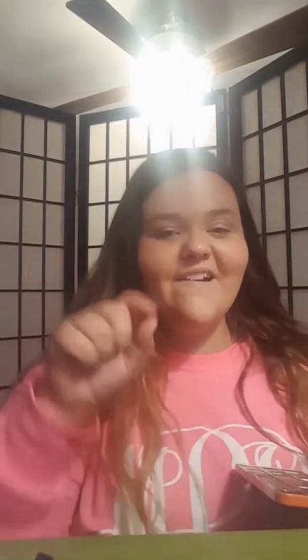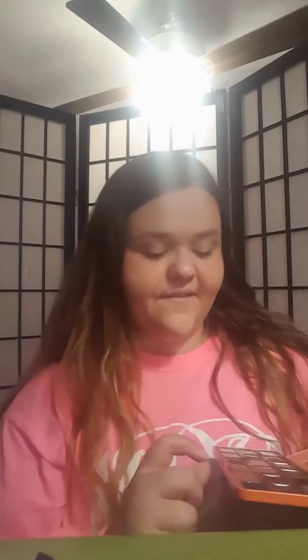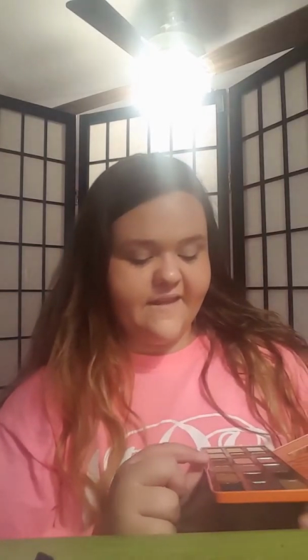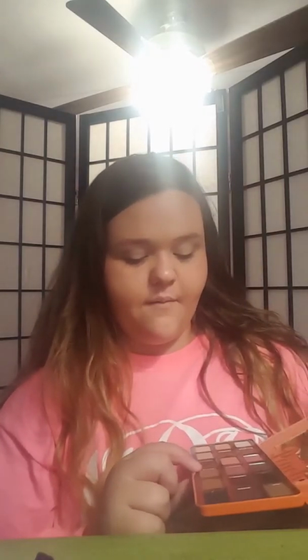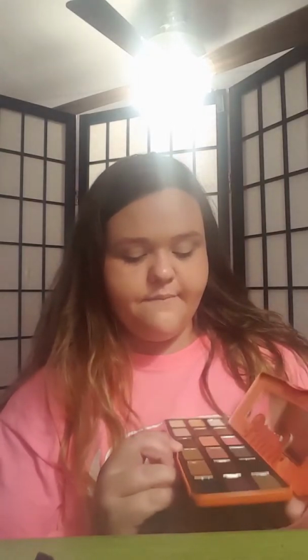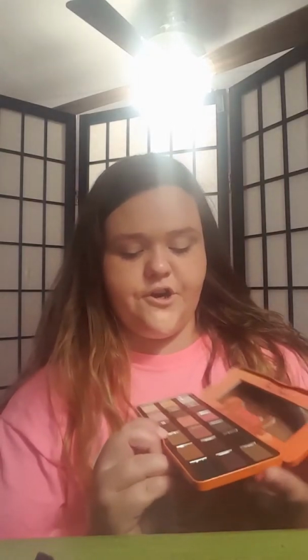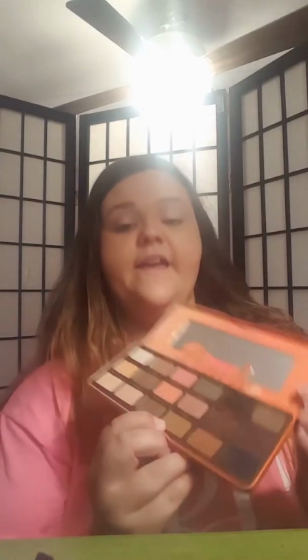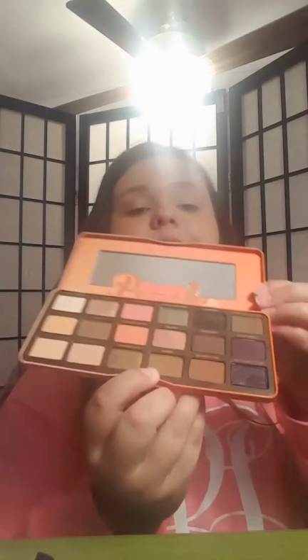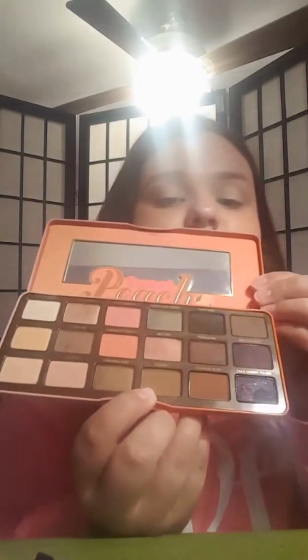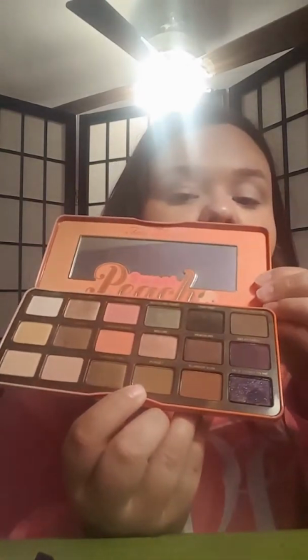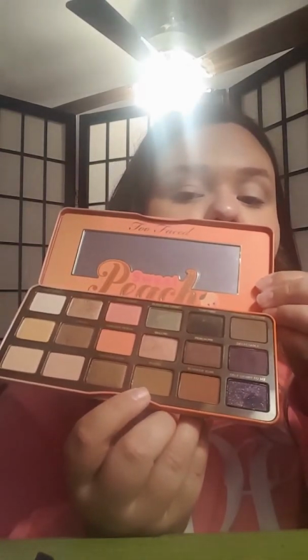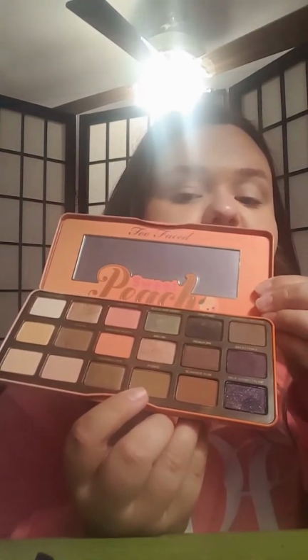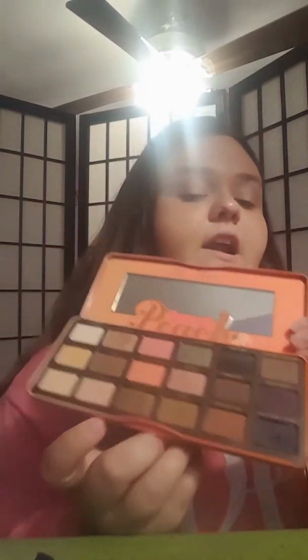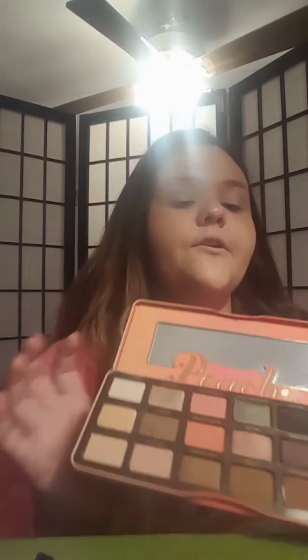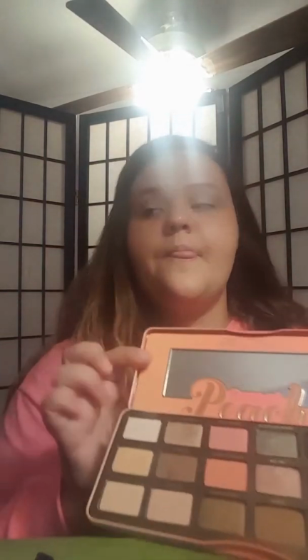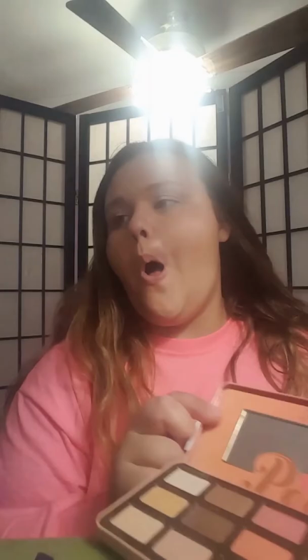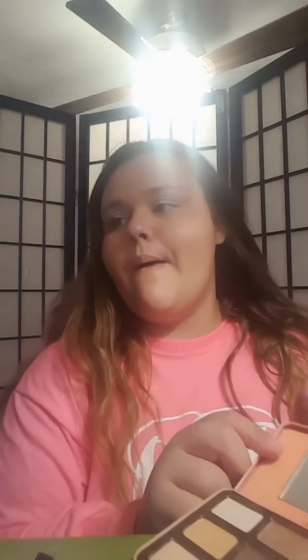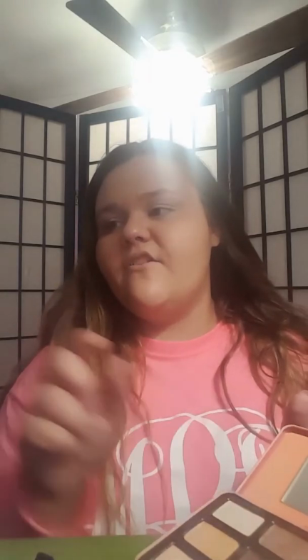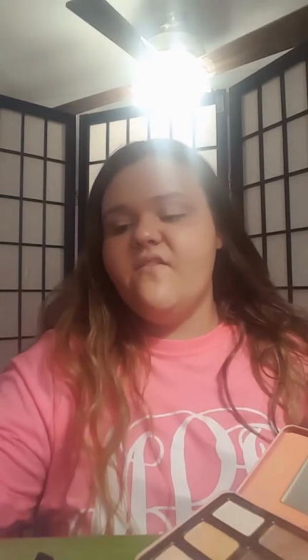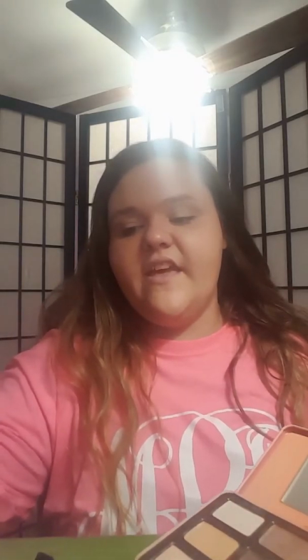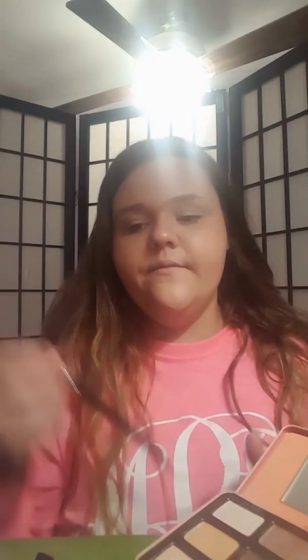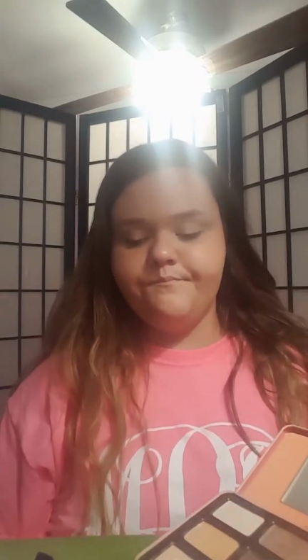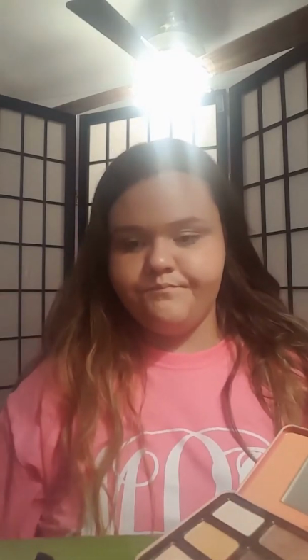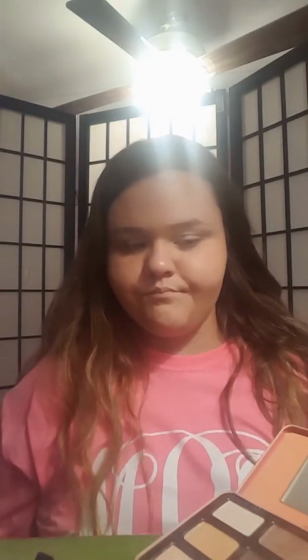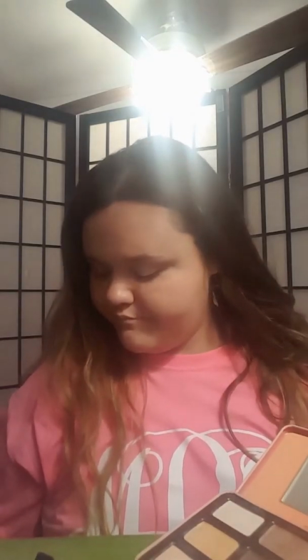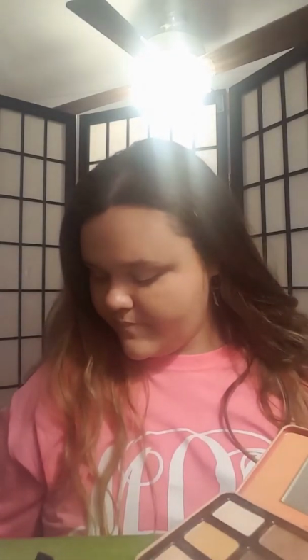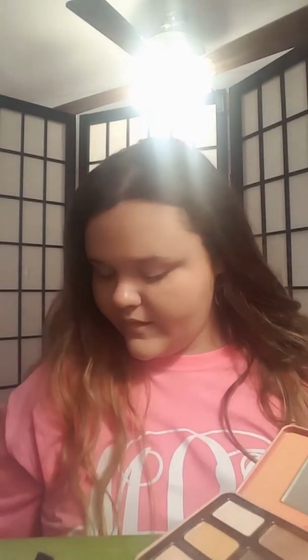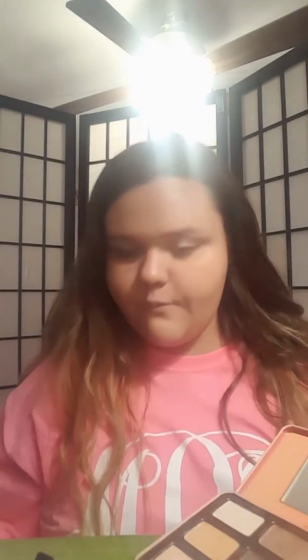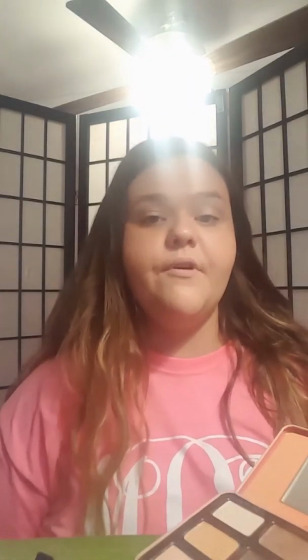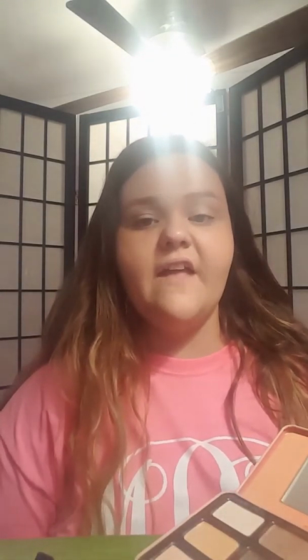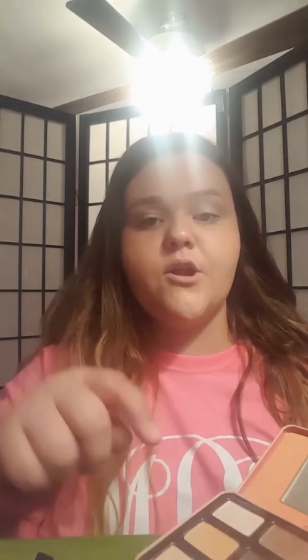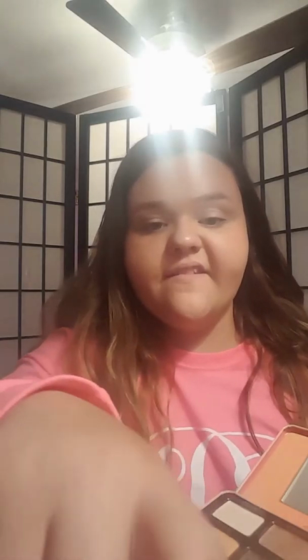So now I'm taking Puree — which is this color right here — on my MAC 217, and I'm going to be putting that into my crease.